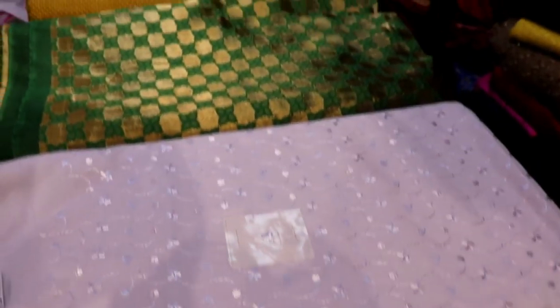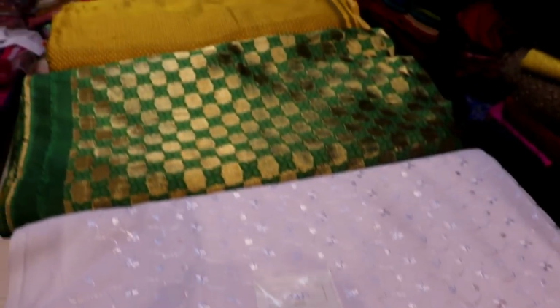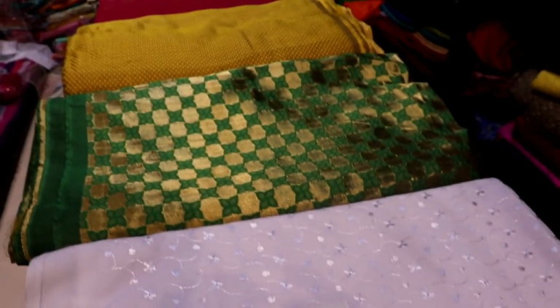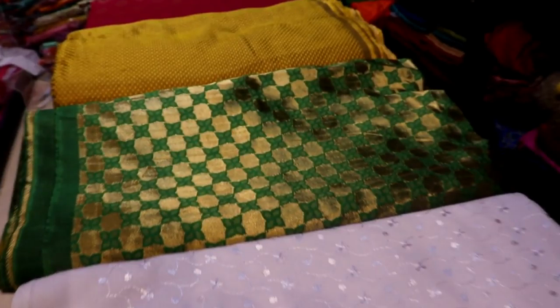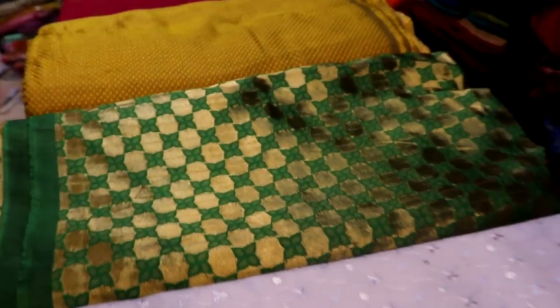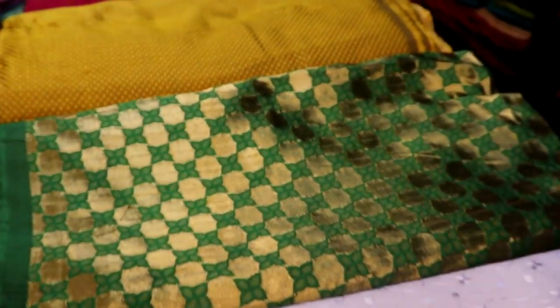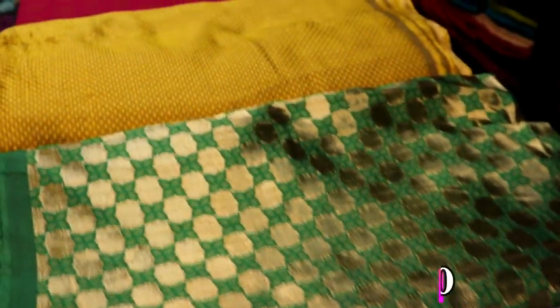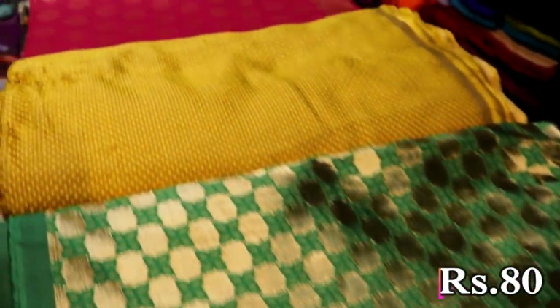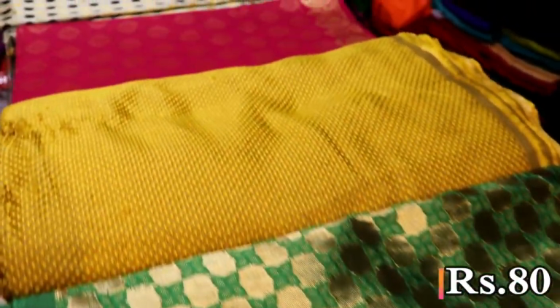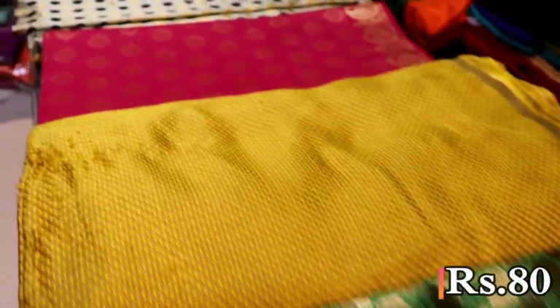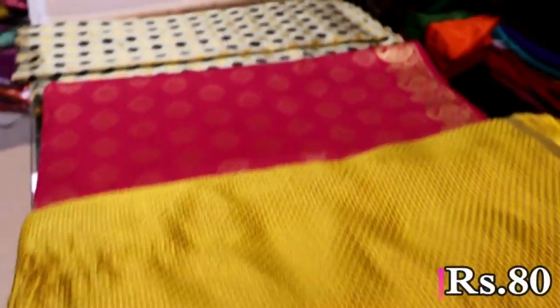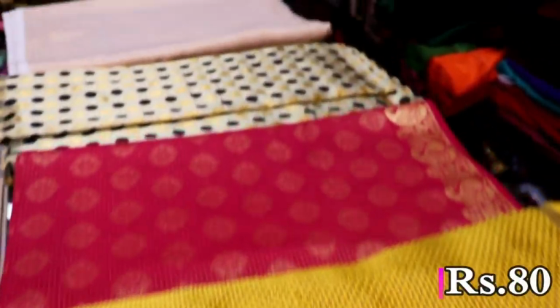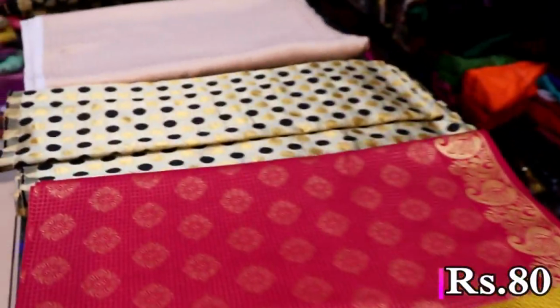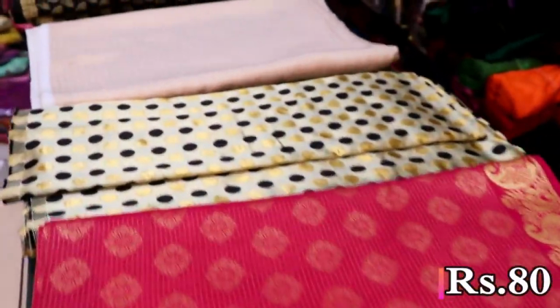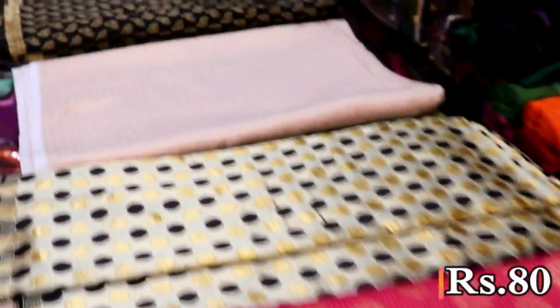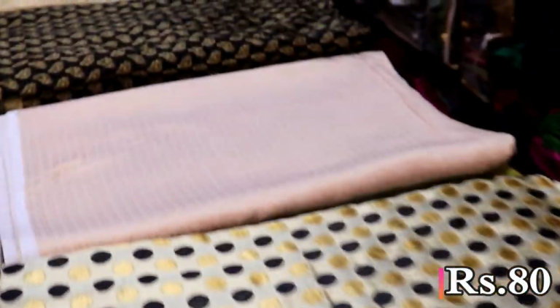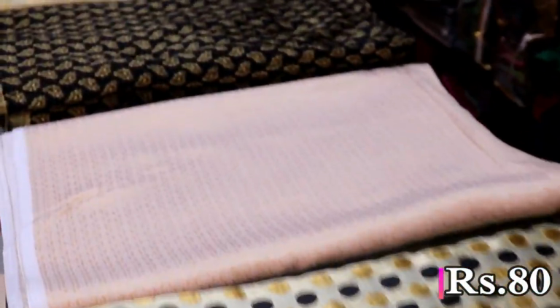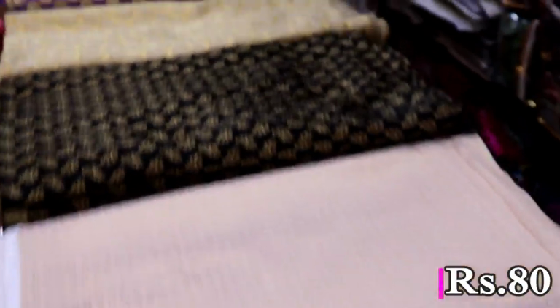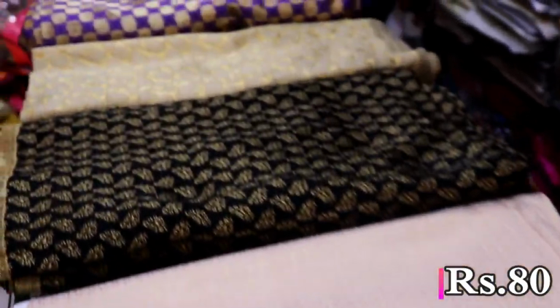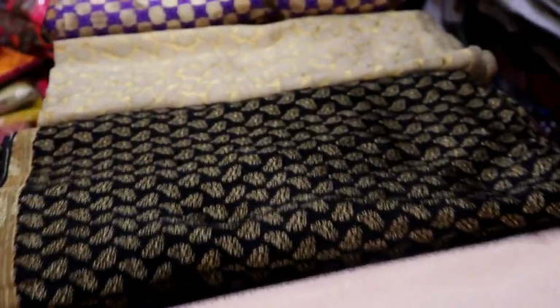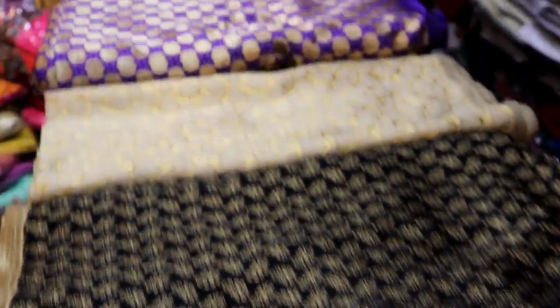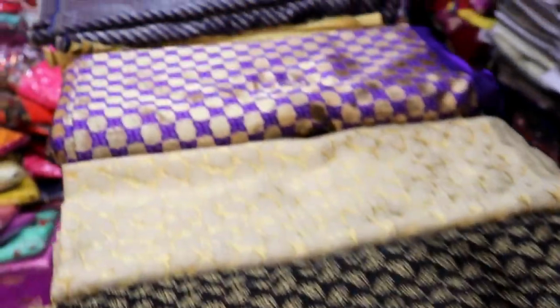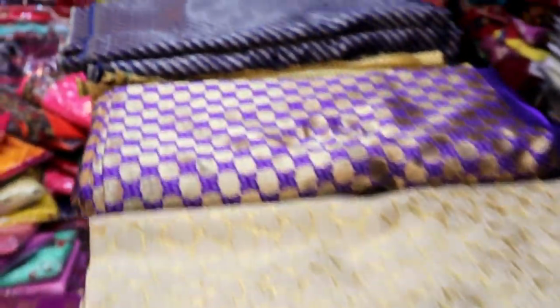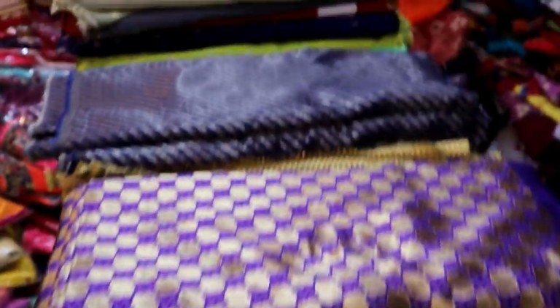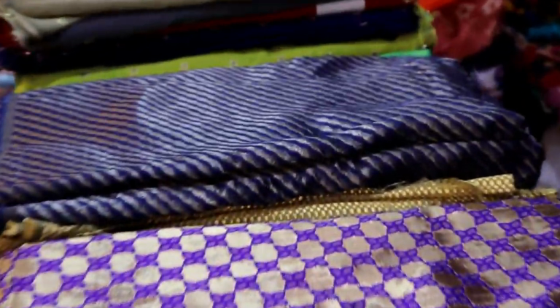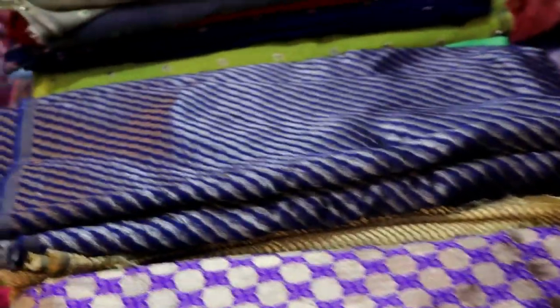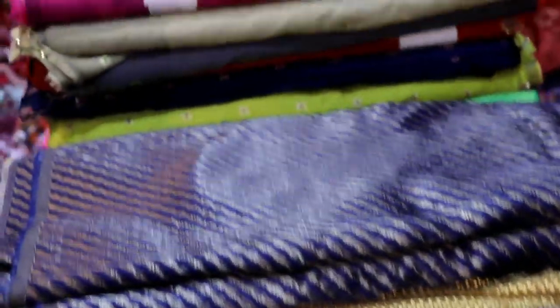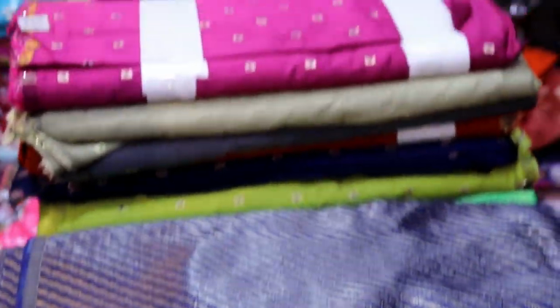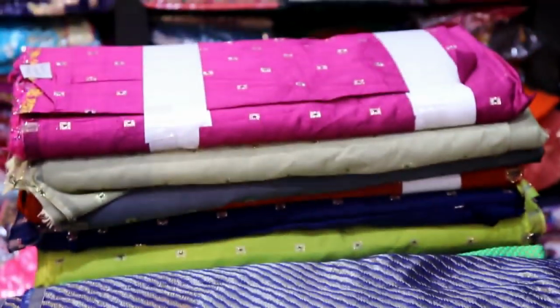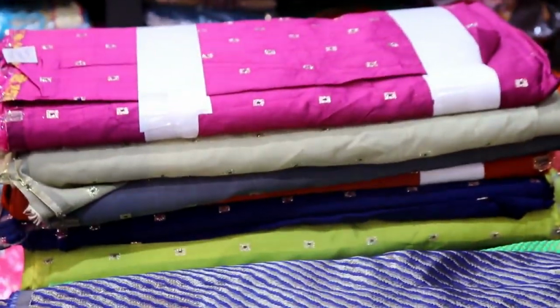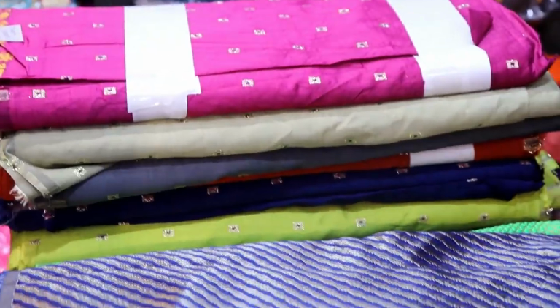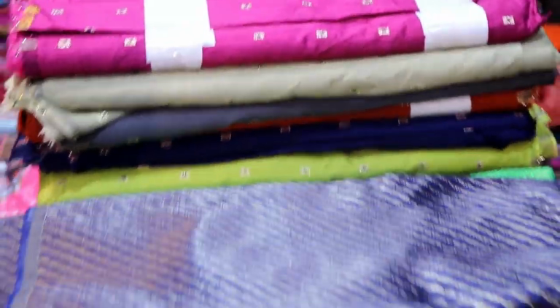This is the embroidery material. This is a blouse material. This is a blouse material and stitch. This is a 0.50mm material.